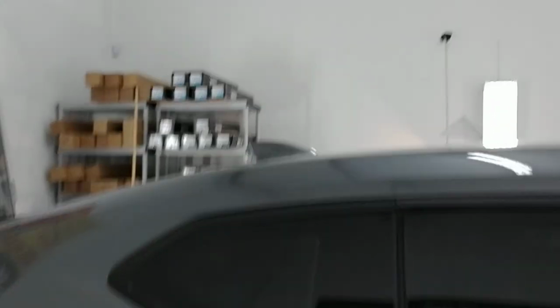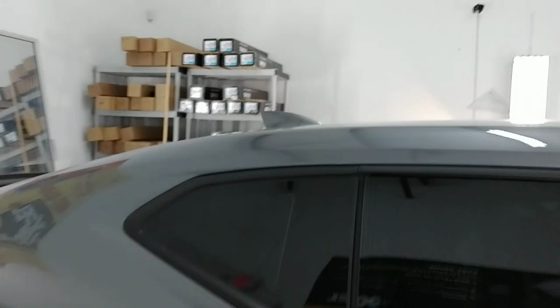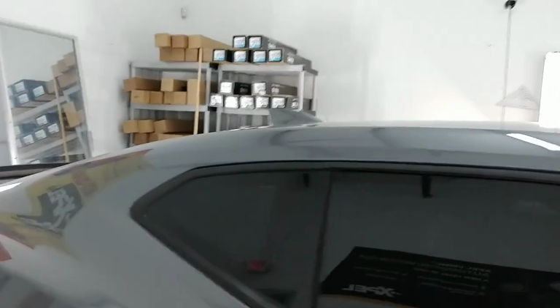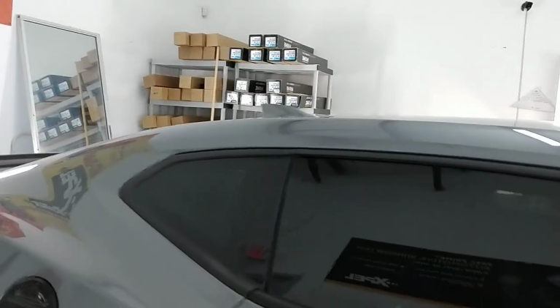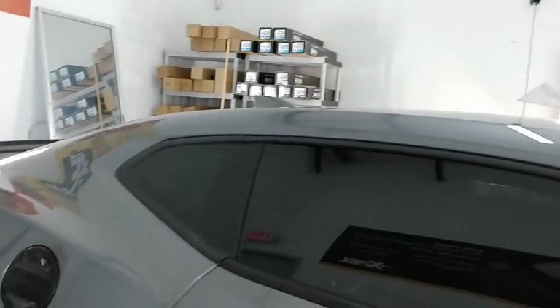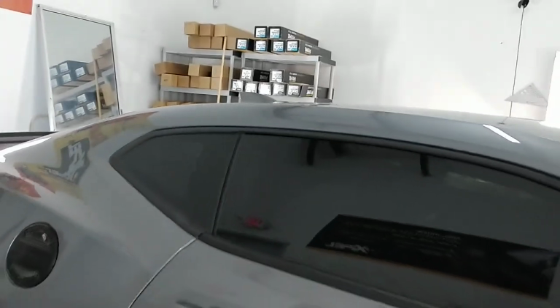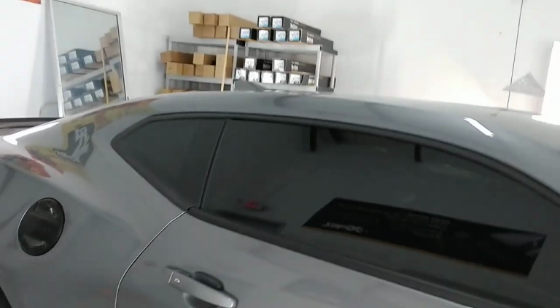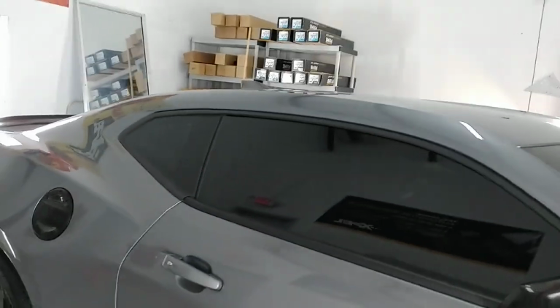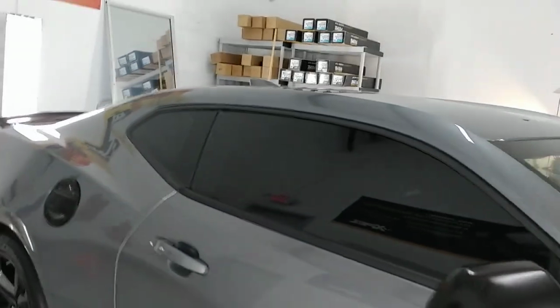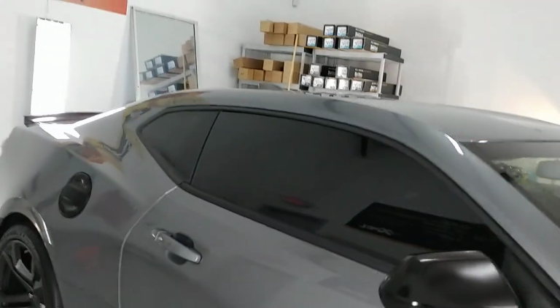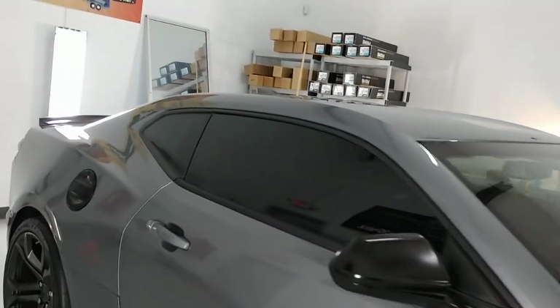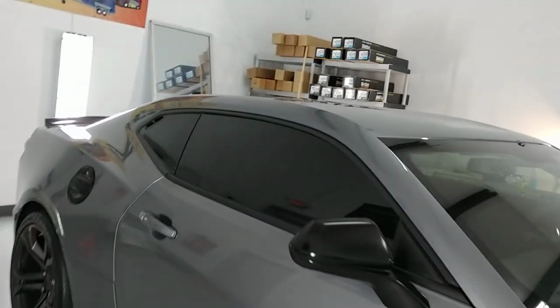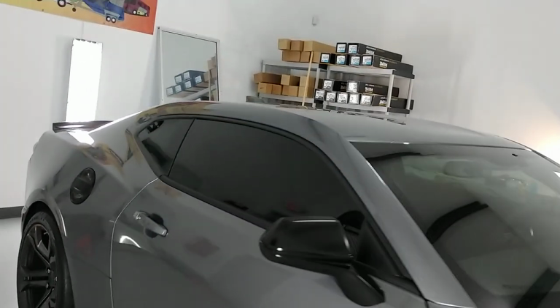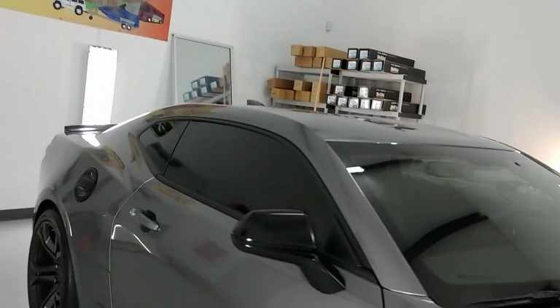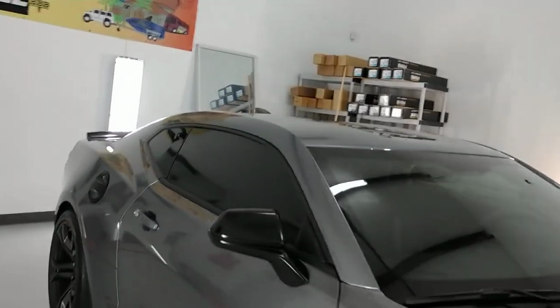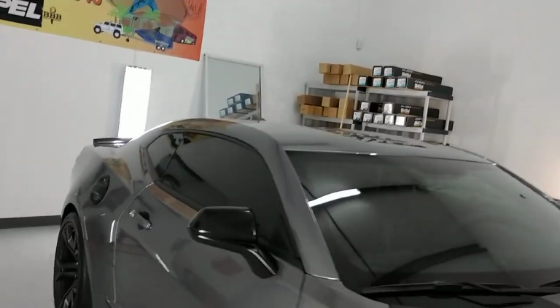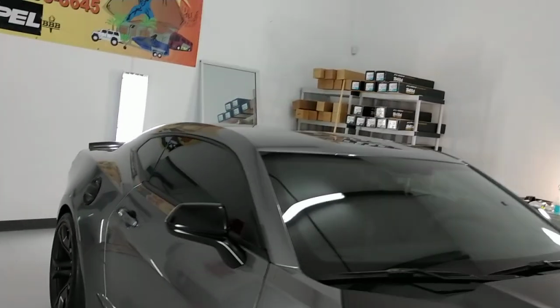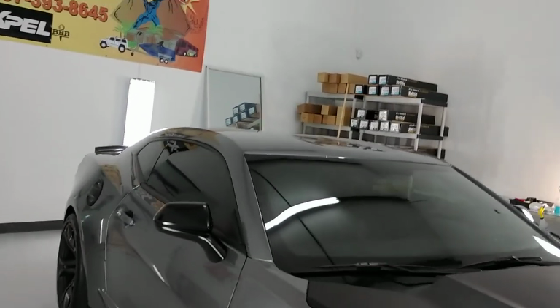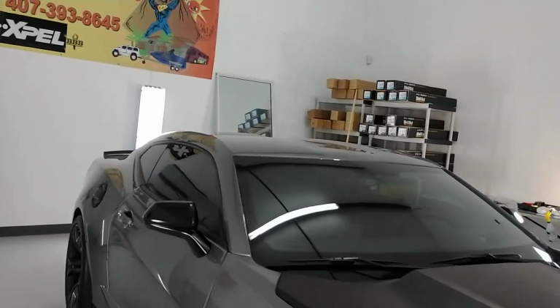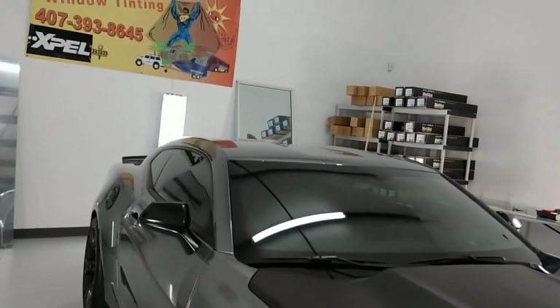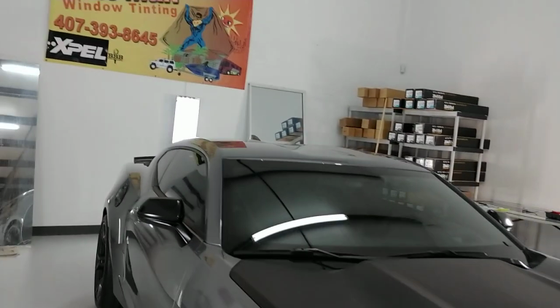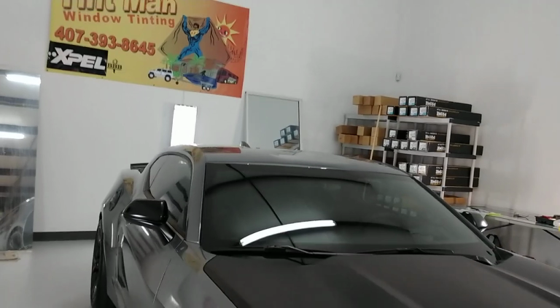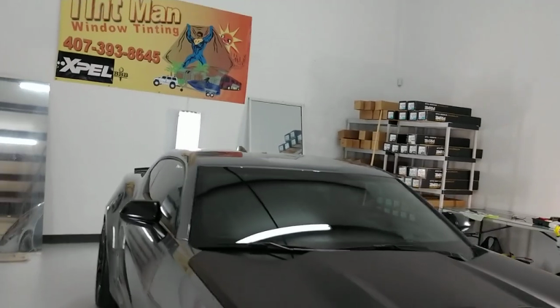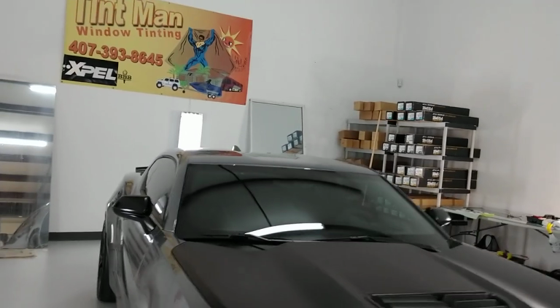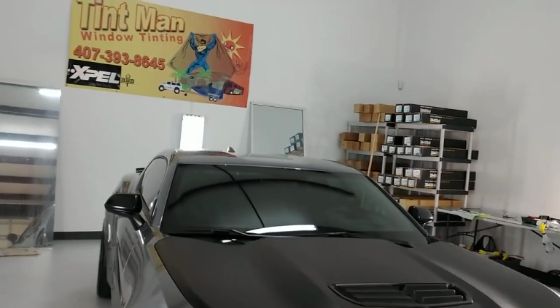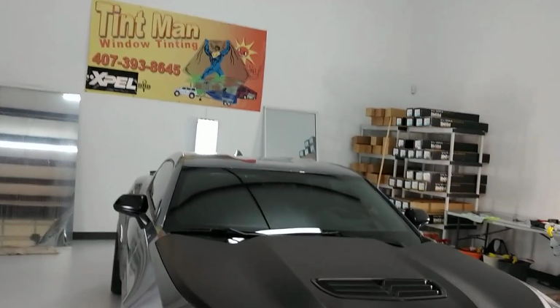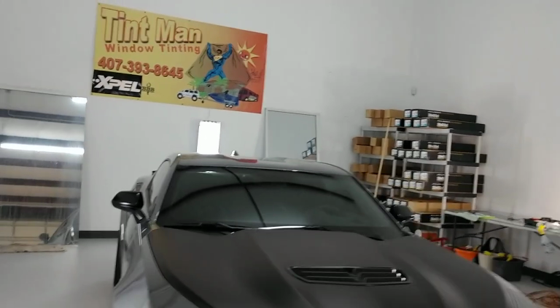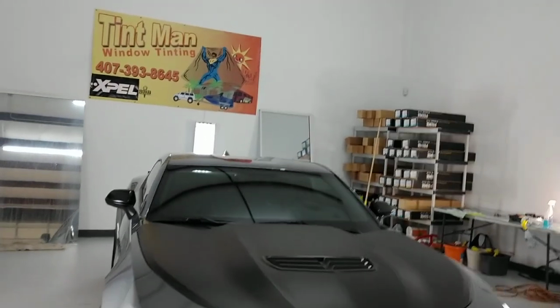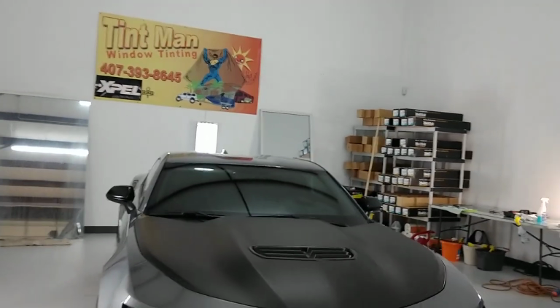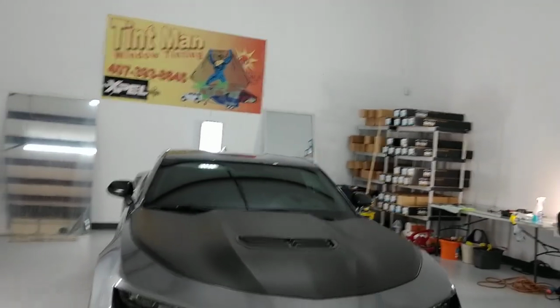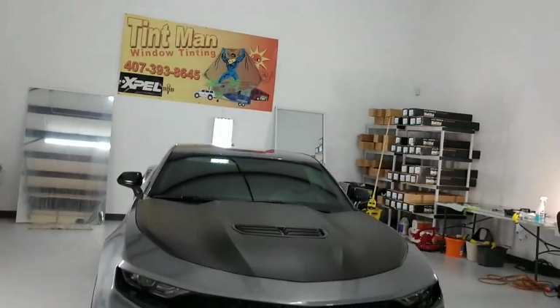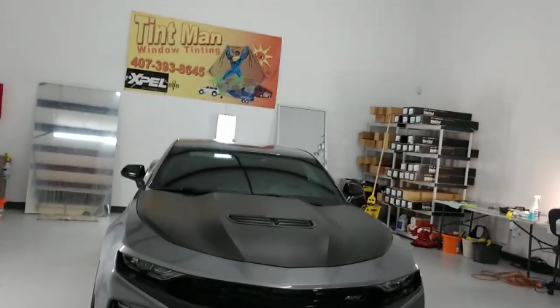Again, that's Expel black ceramic 20. You can learn more at TintManWindowTinting.com.